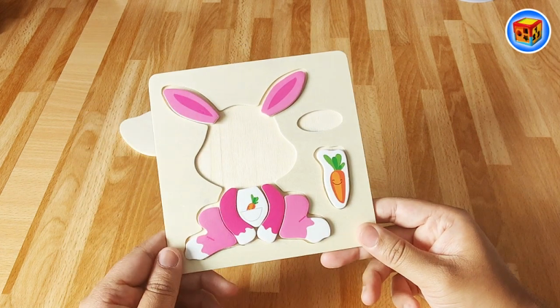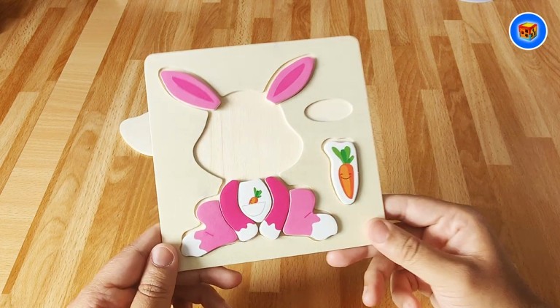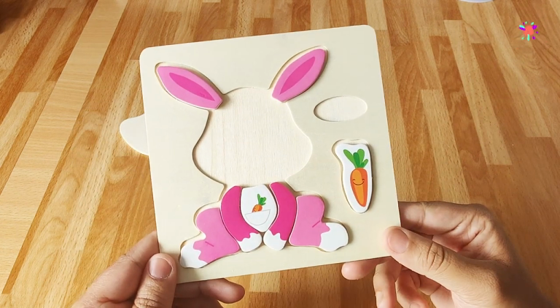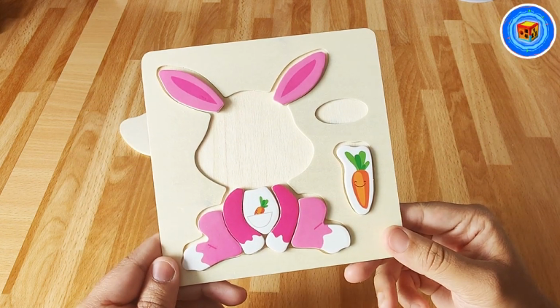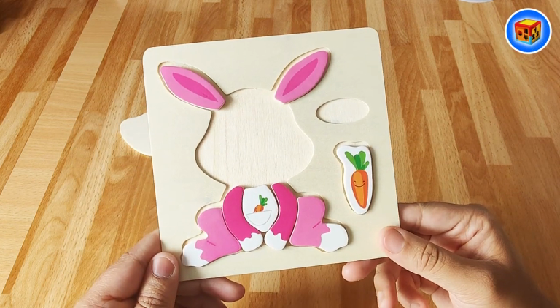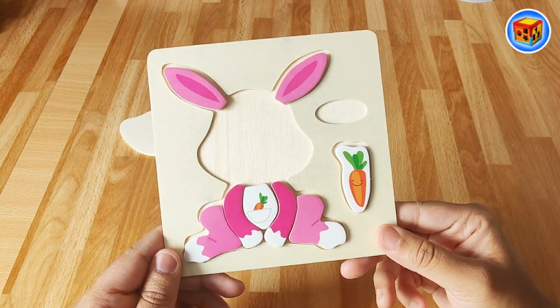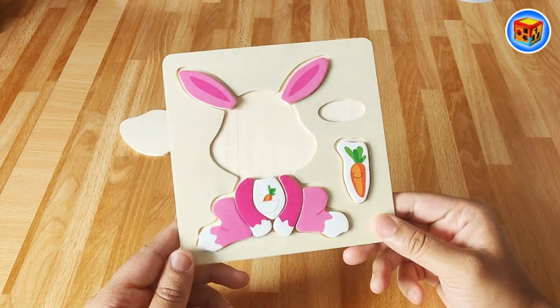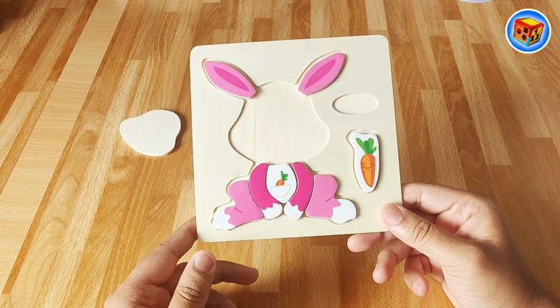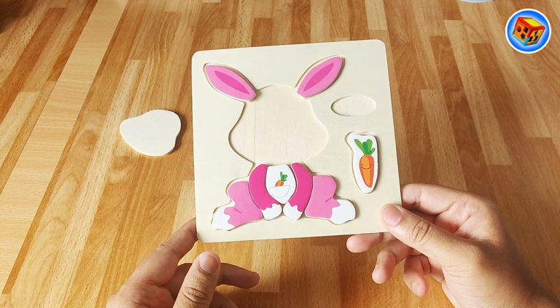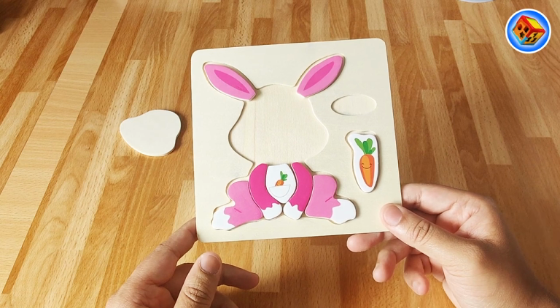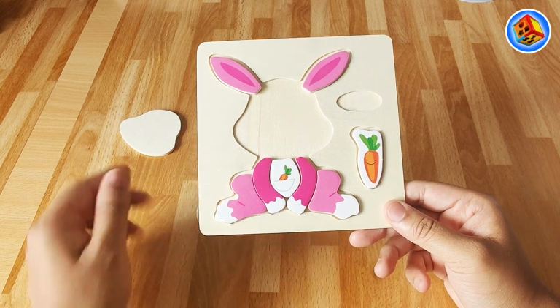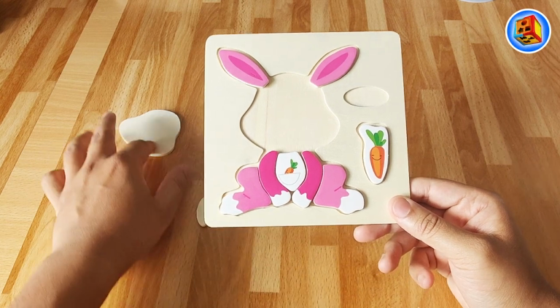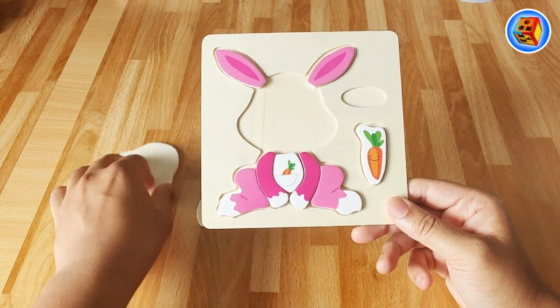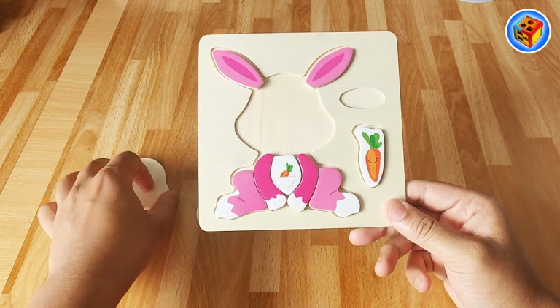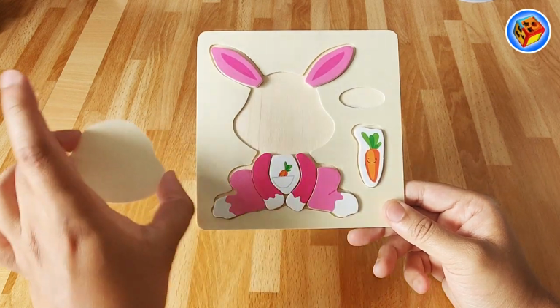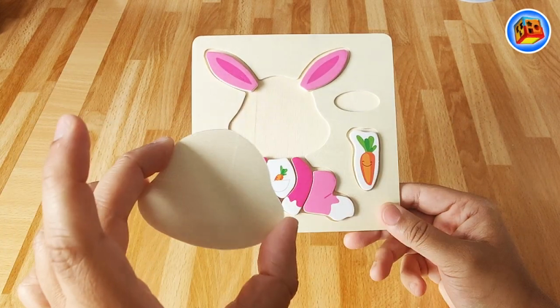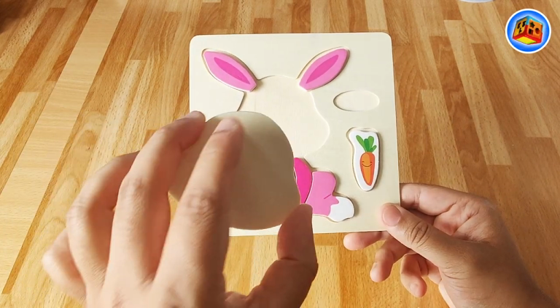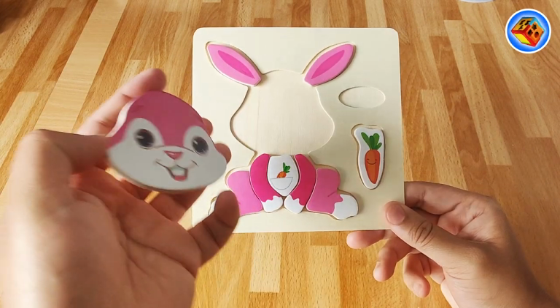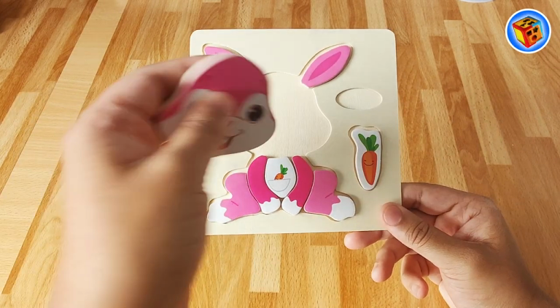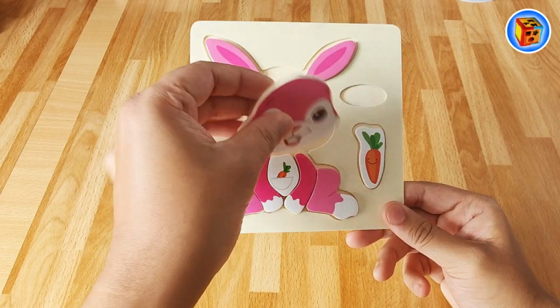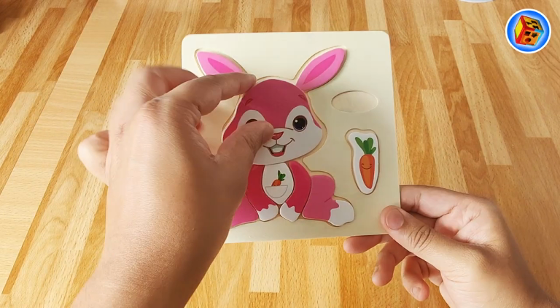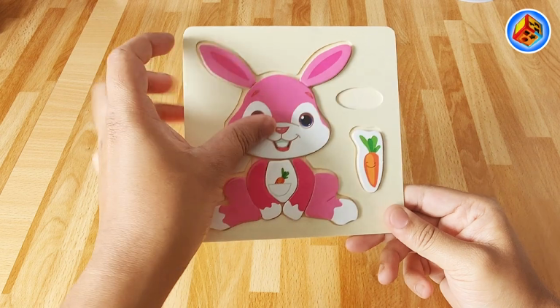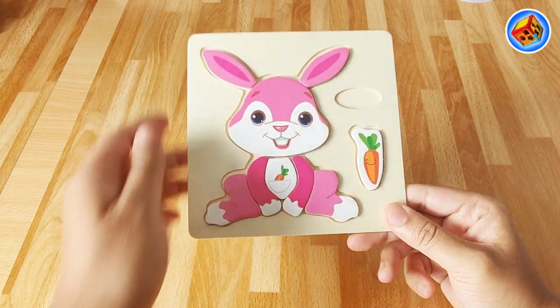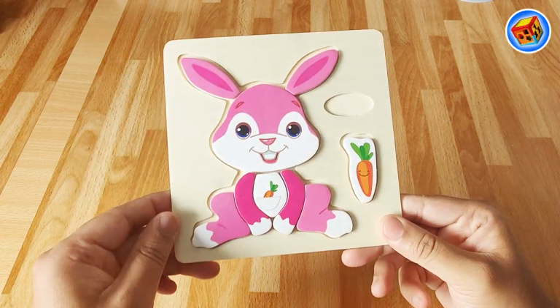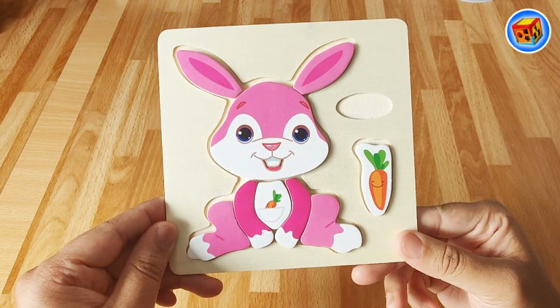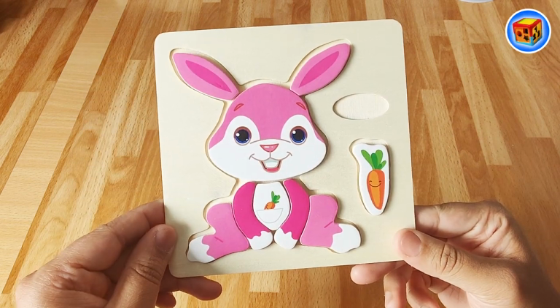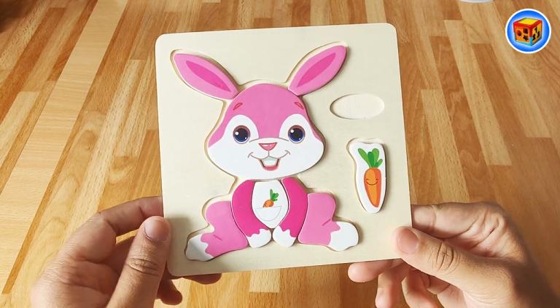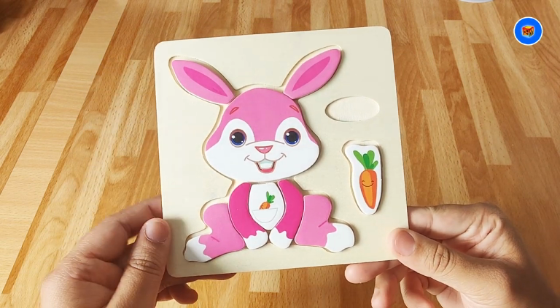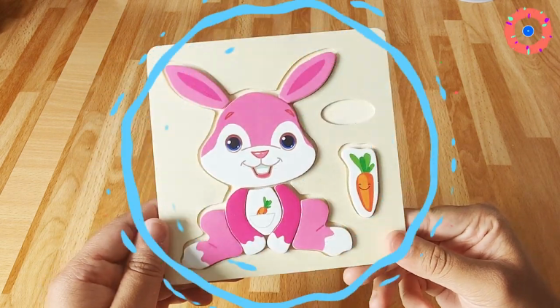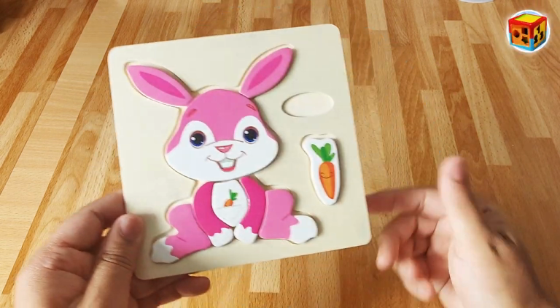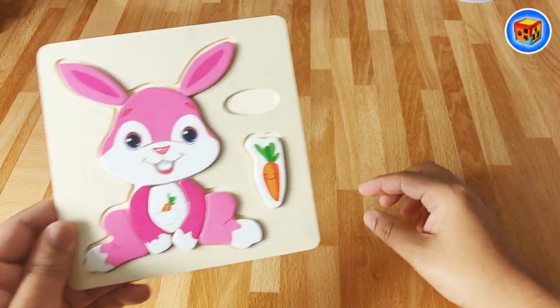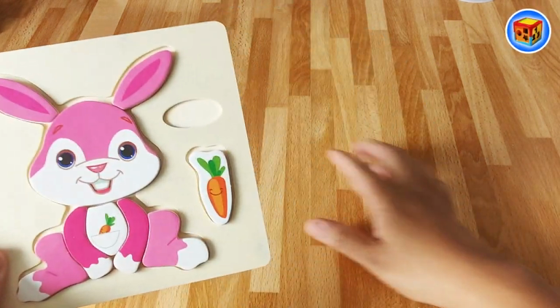Do you know what it is? I think I know what it is. We need one more piece to finish it - this piece over here. Let's put it down. Yeah, it's a rabbit! Yeah, a rabbit!